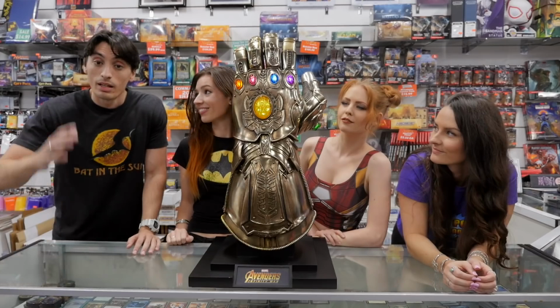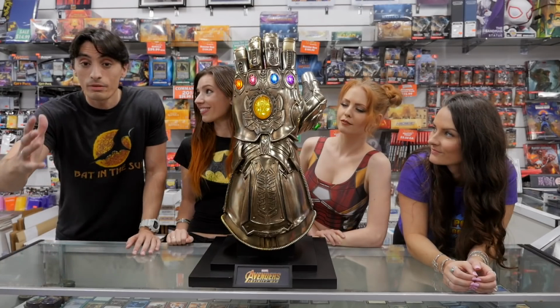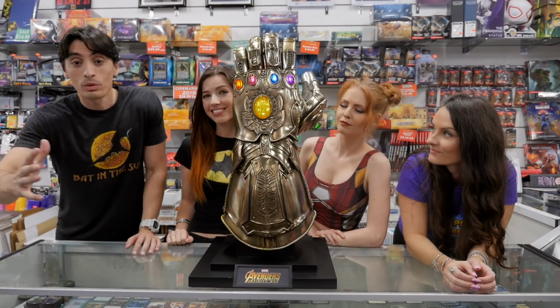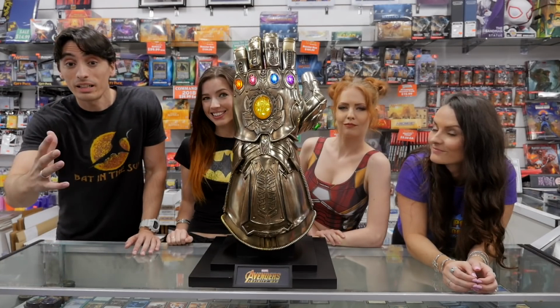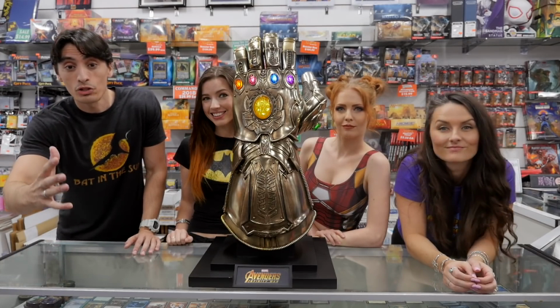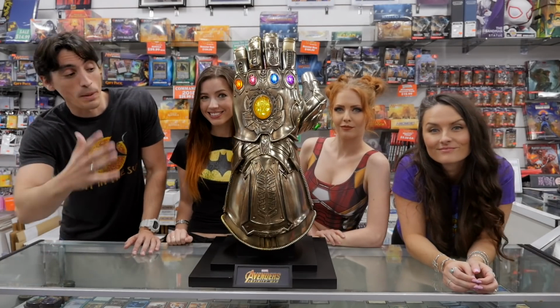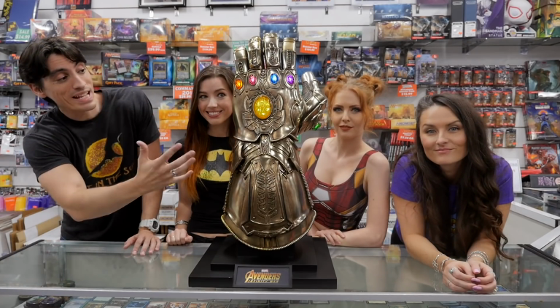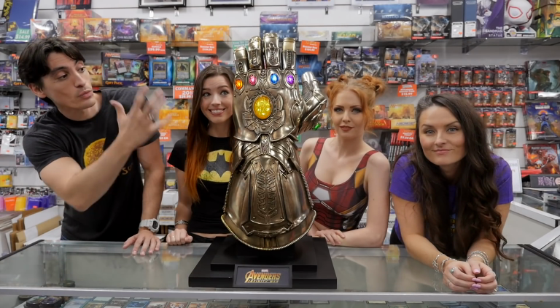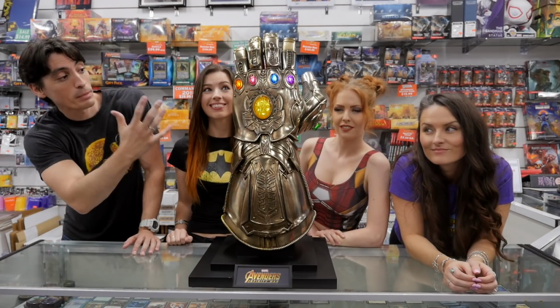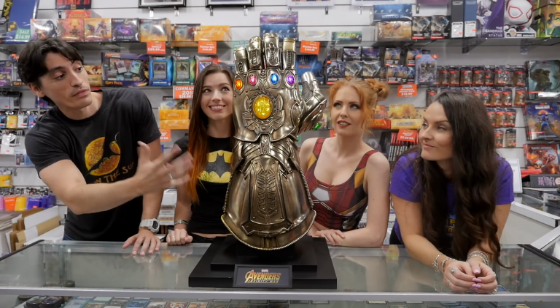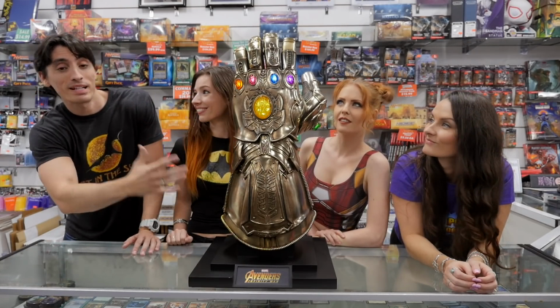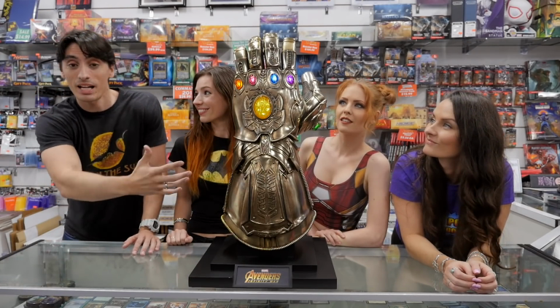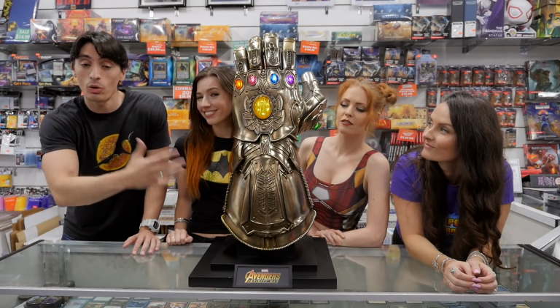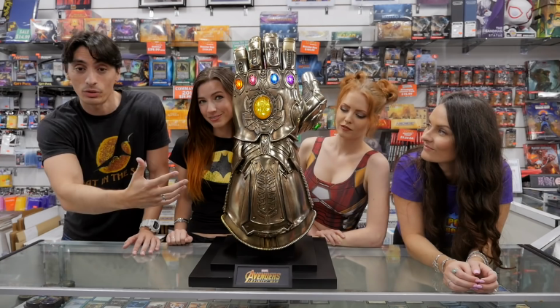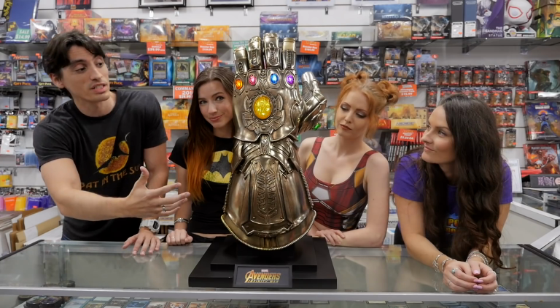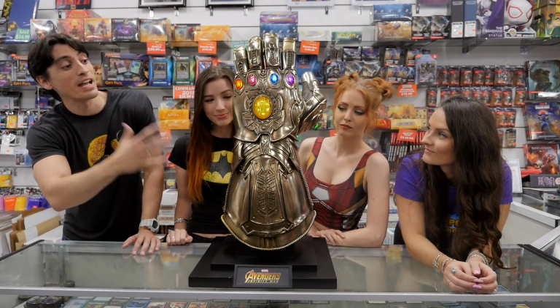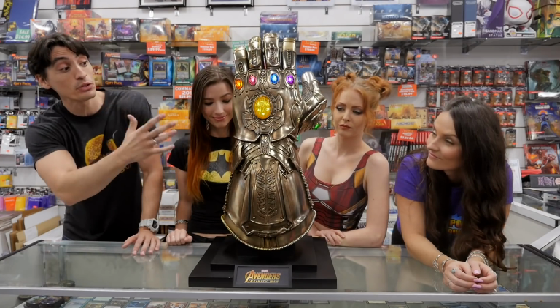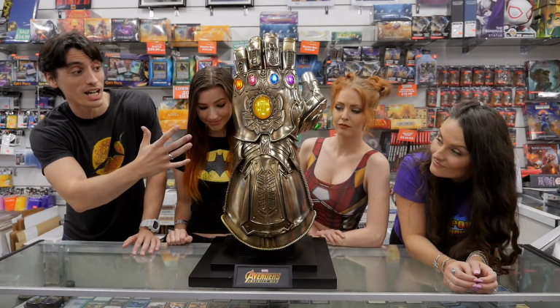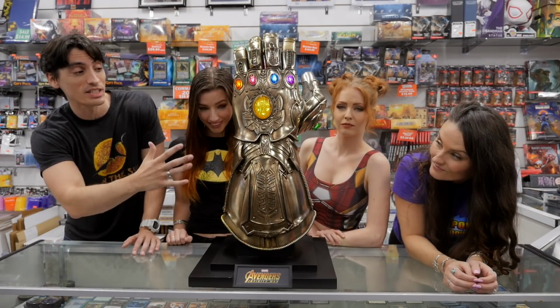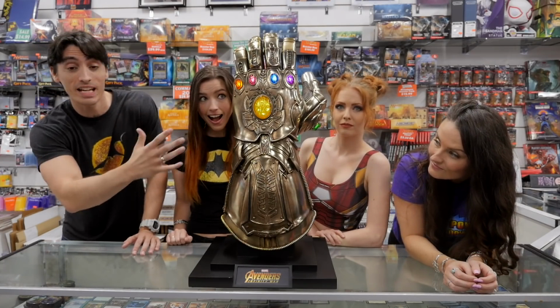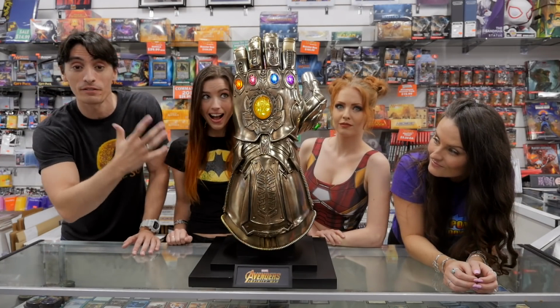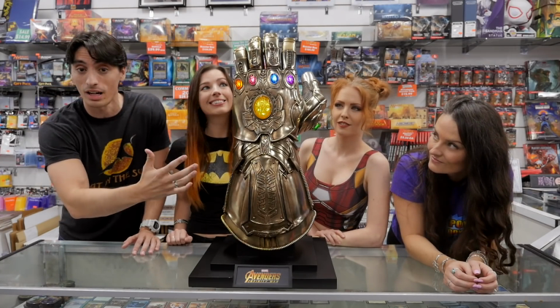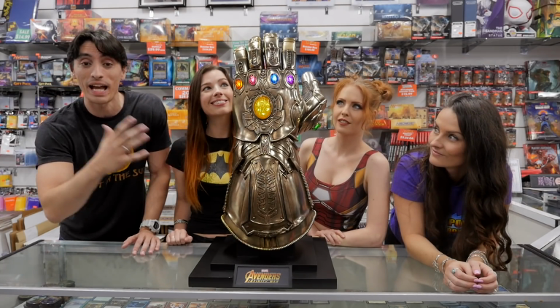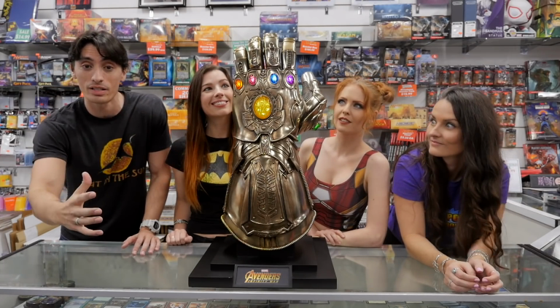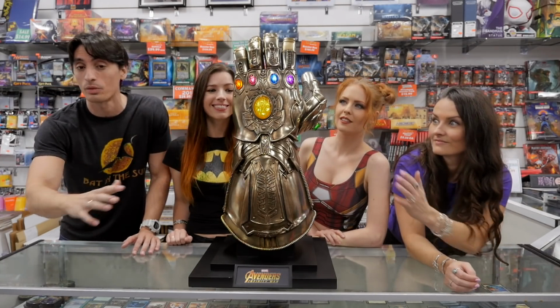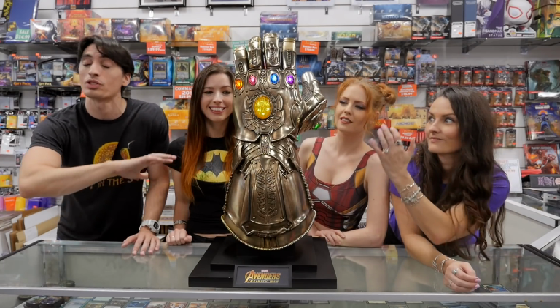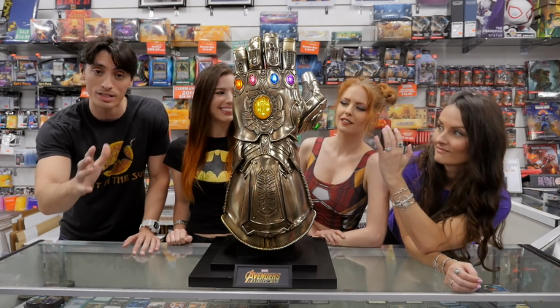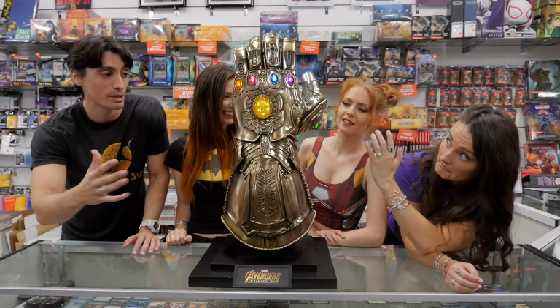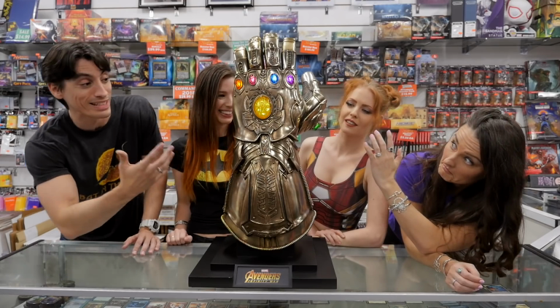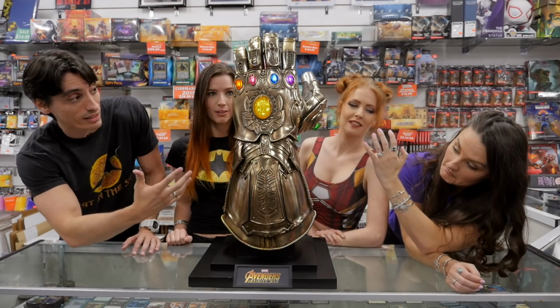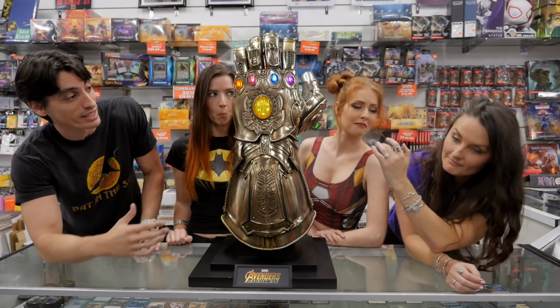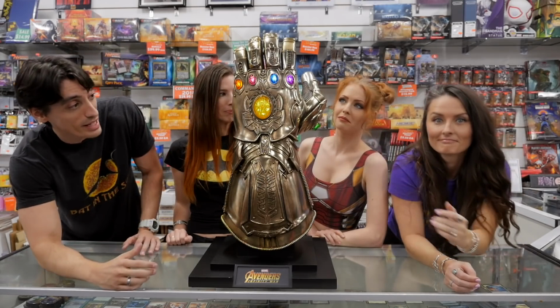Hey everyone, we were lucky enough to shoot with this amazing replica piece provided by Sideshow Hot Toys. This is a full size Thanos Infinity Gauntlet. We had it on set — it was awesome. I mean, look at the detail on this thing, it is crazy.